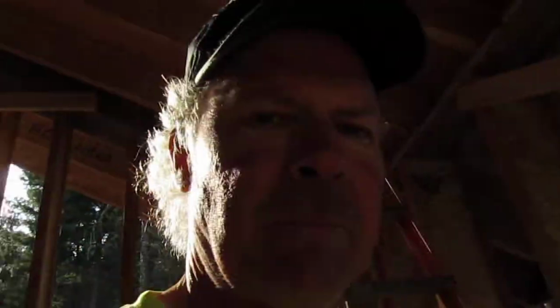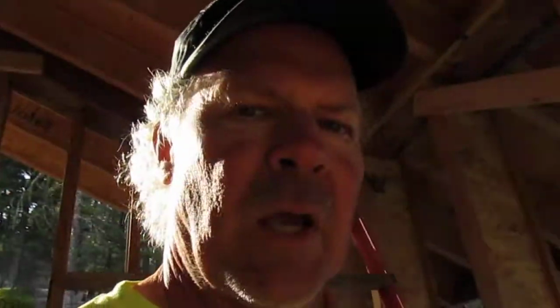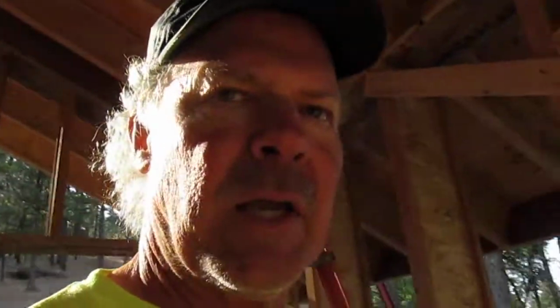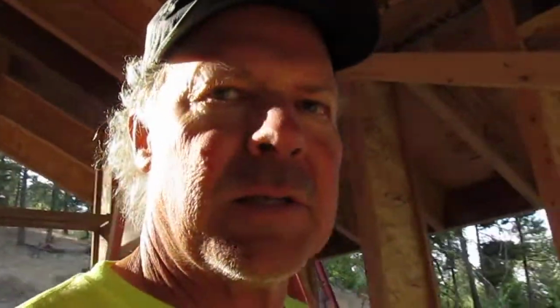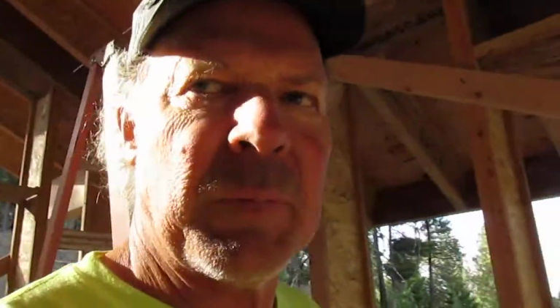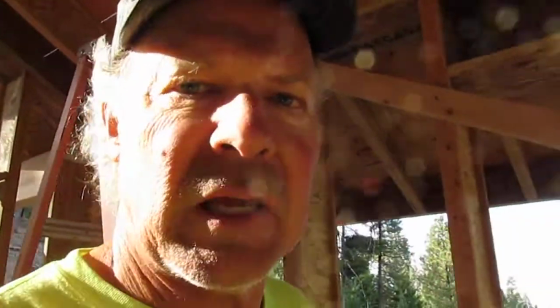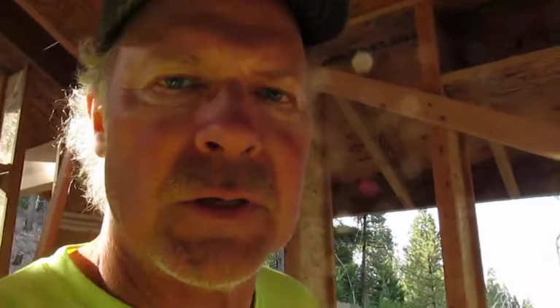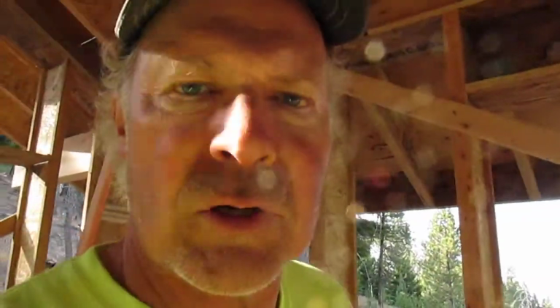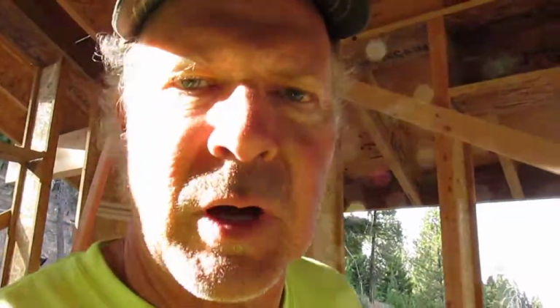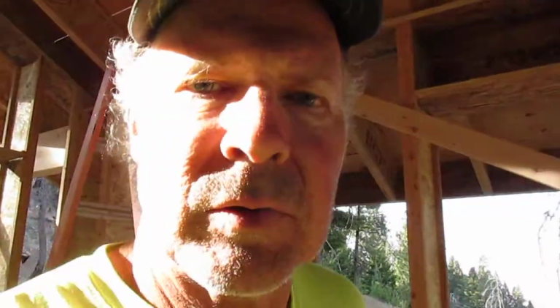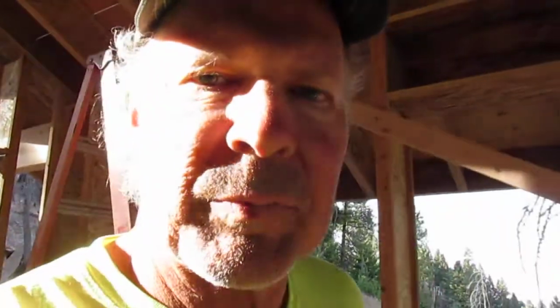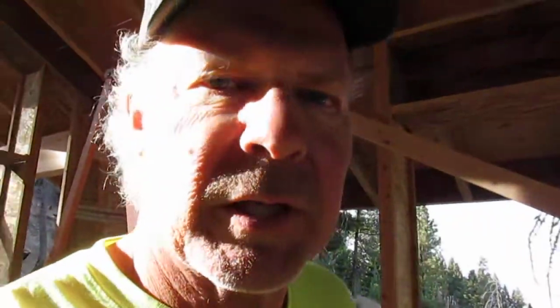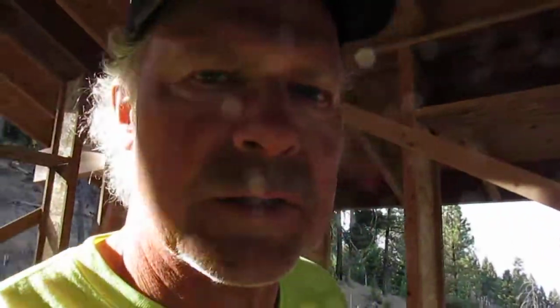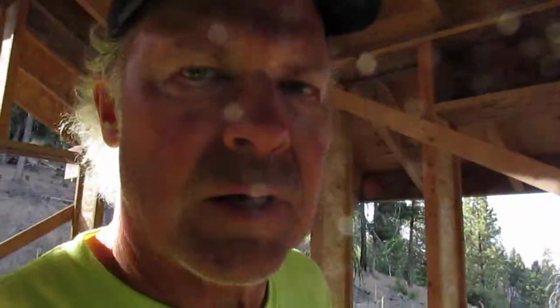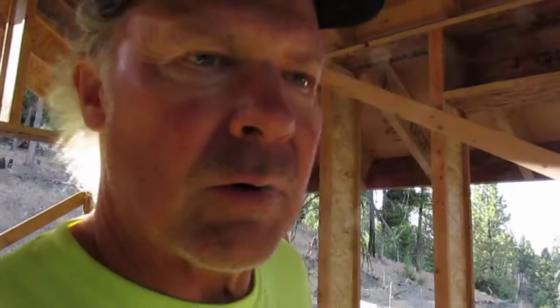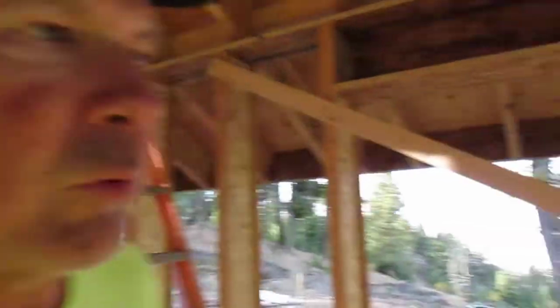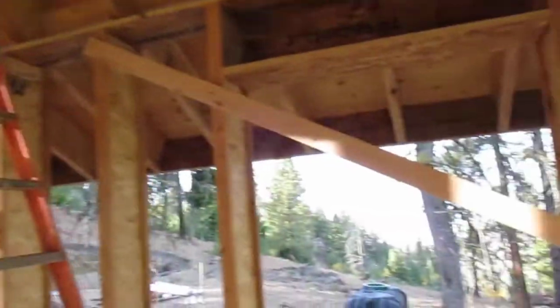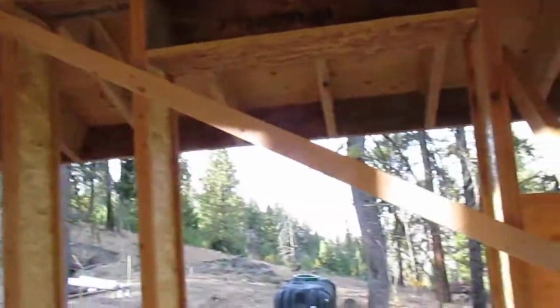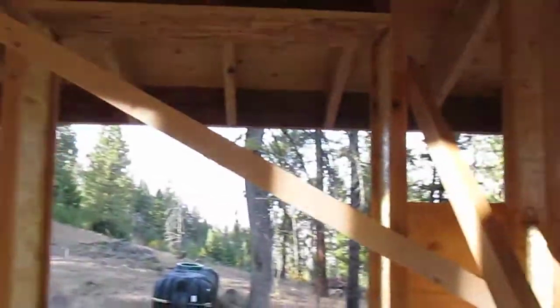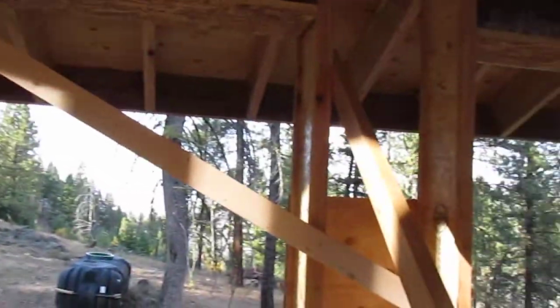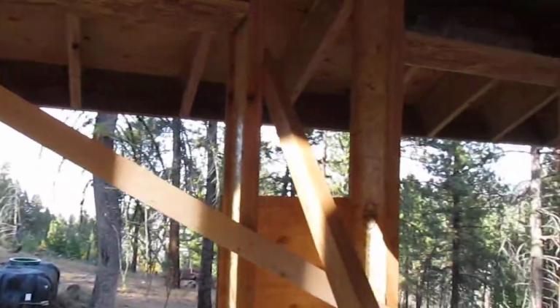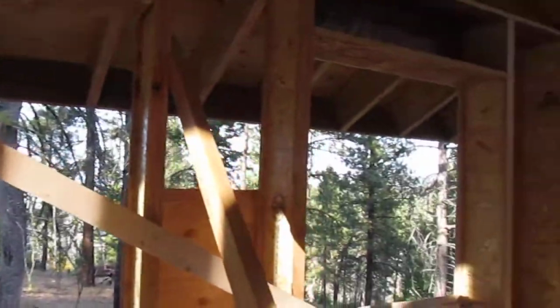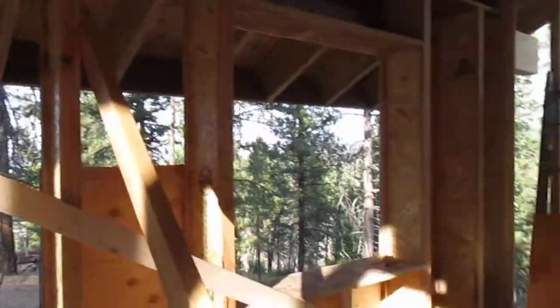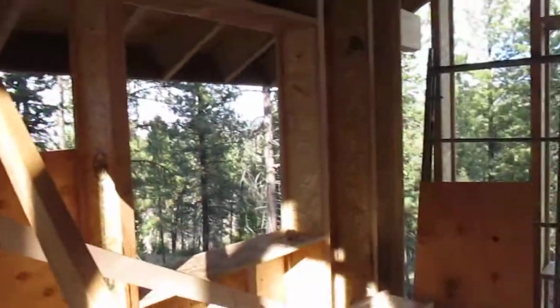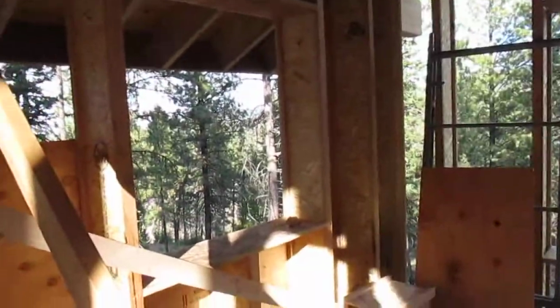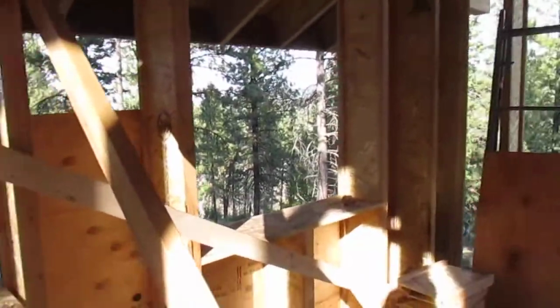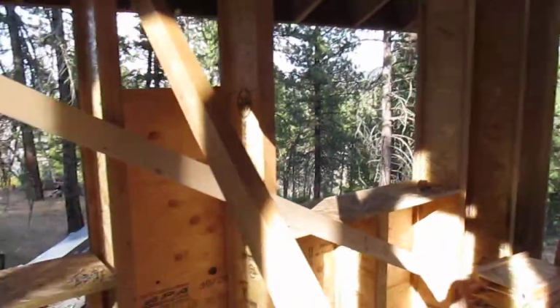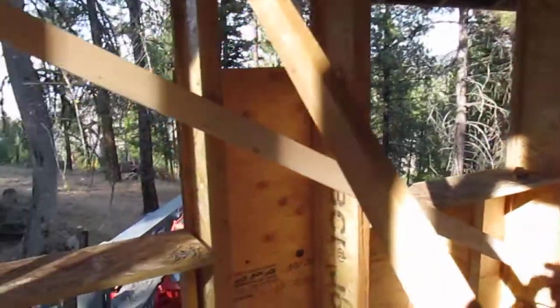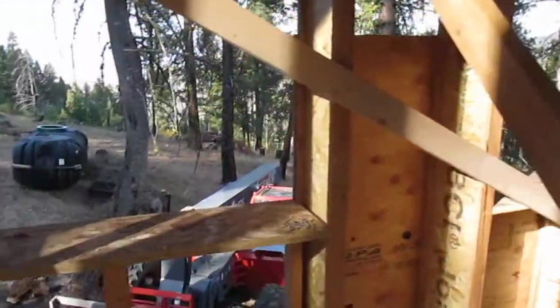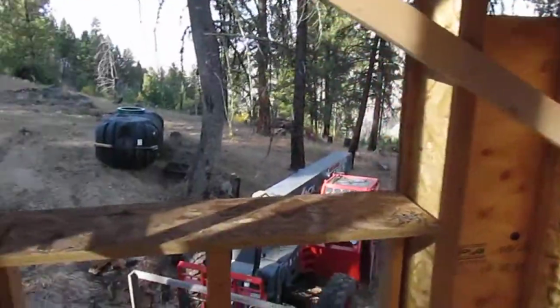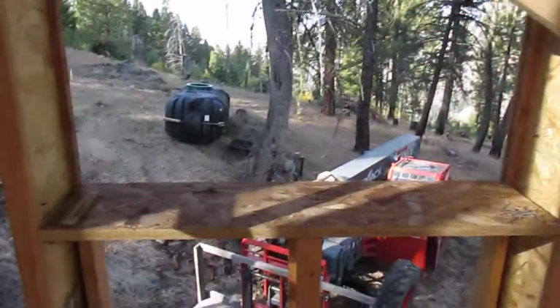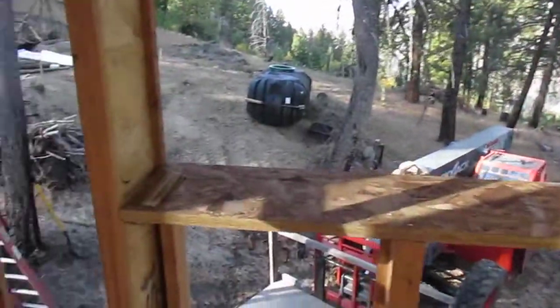Hi guys, I'm up at Damien Germano's place. We're building his house using iJoist for studs. I want to show you some details.